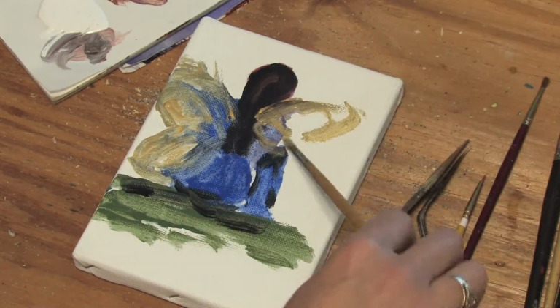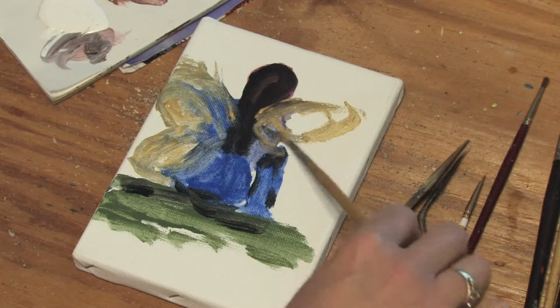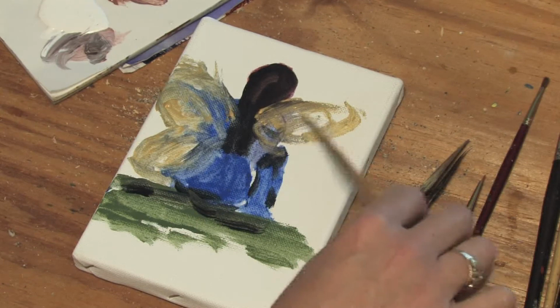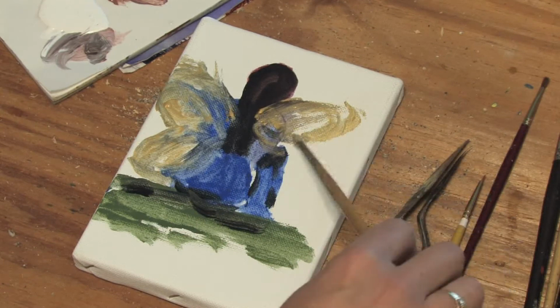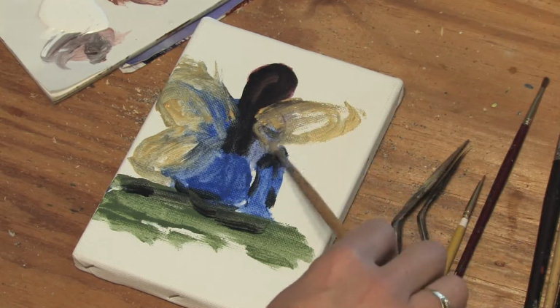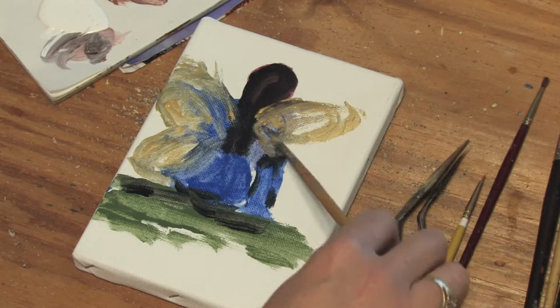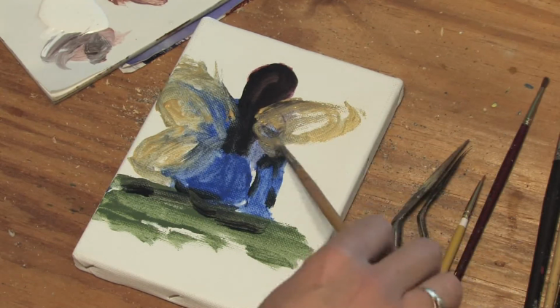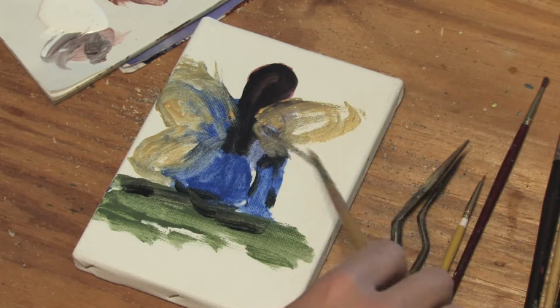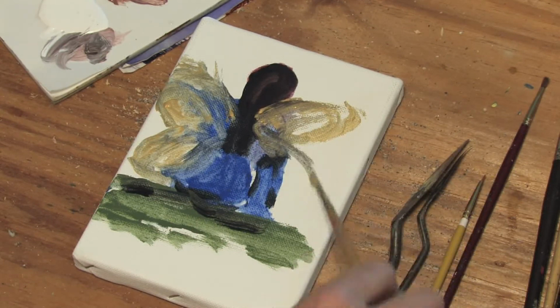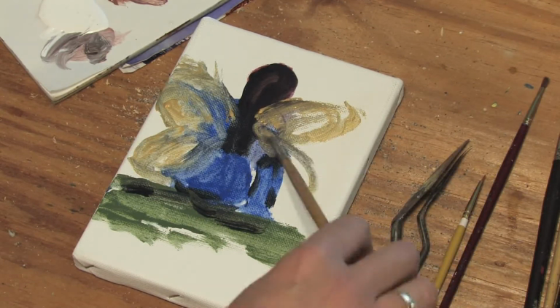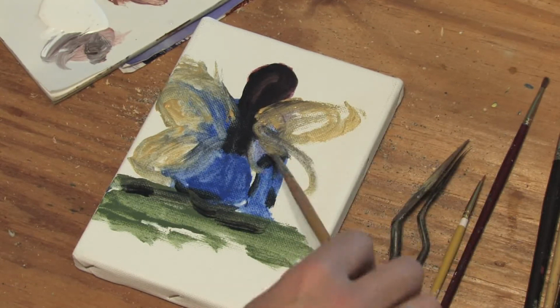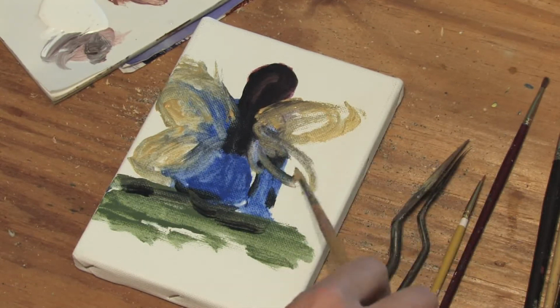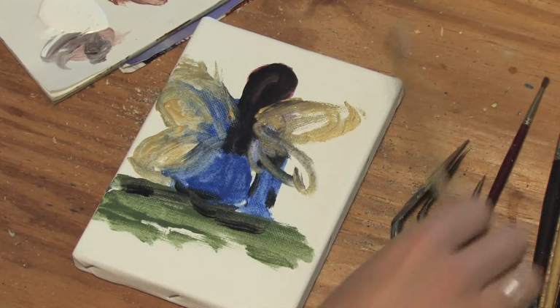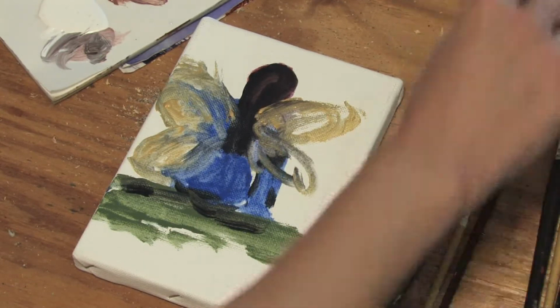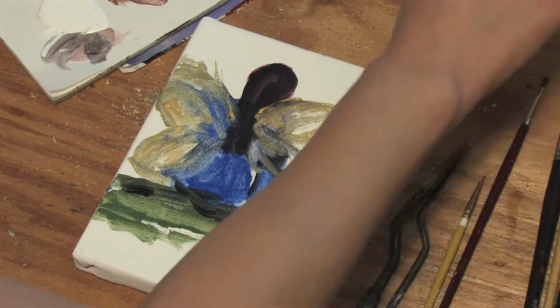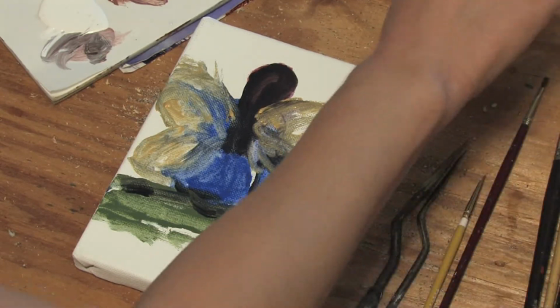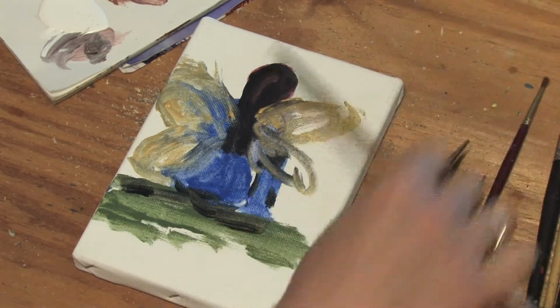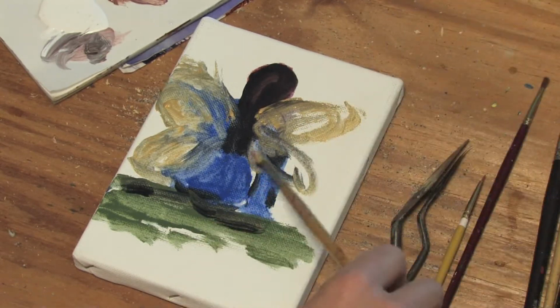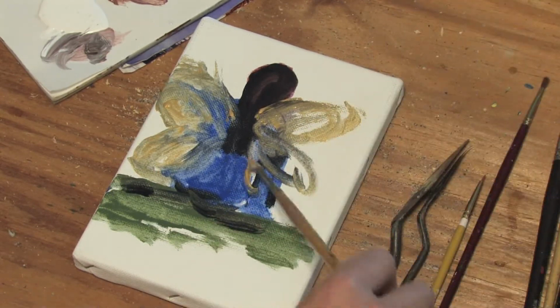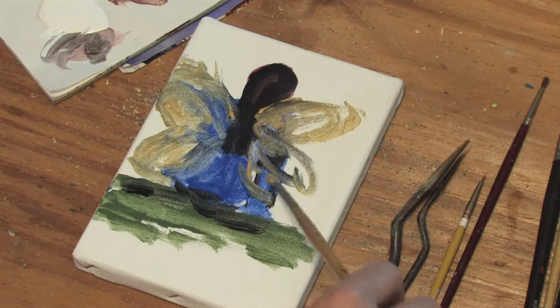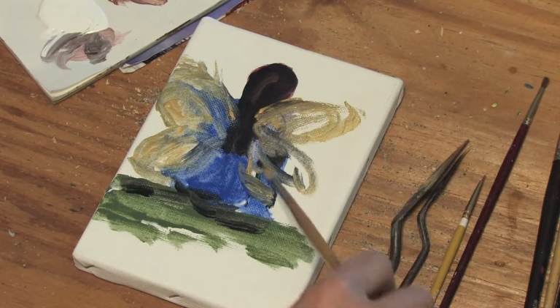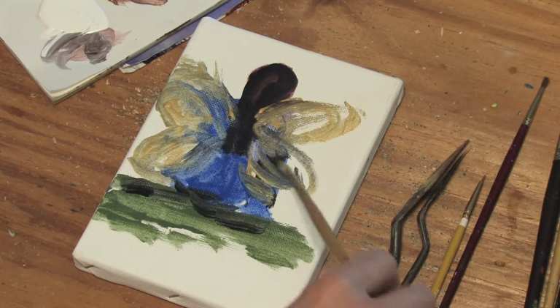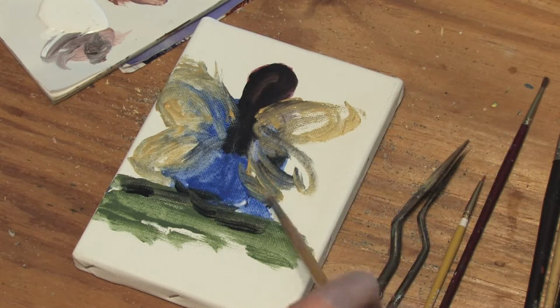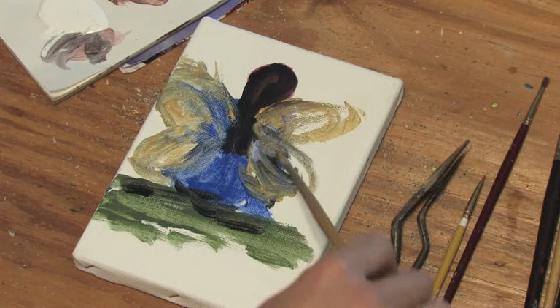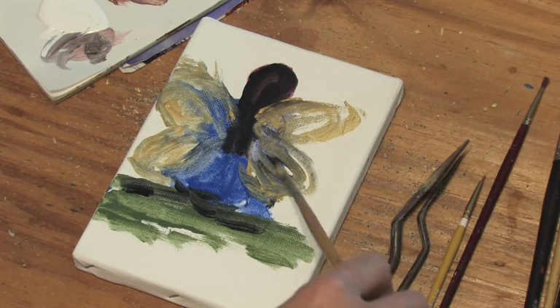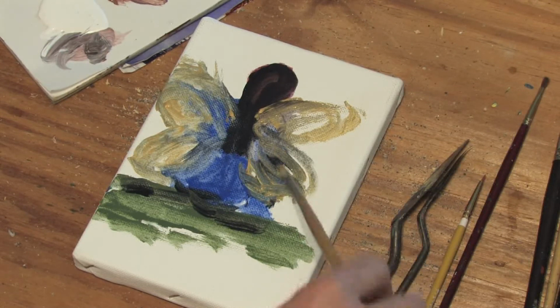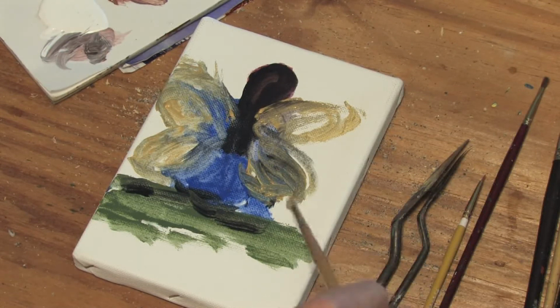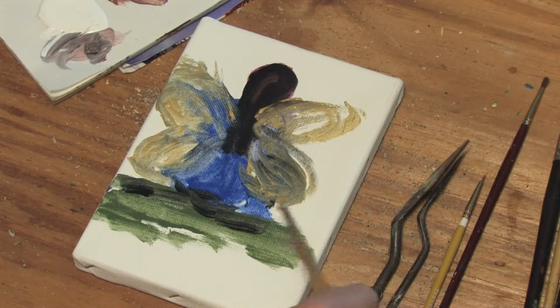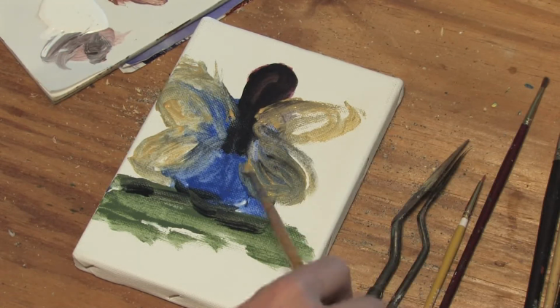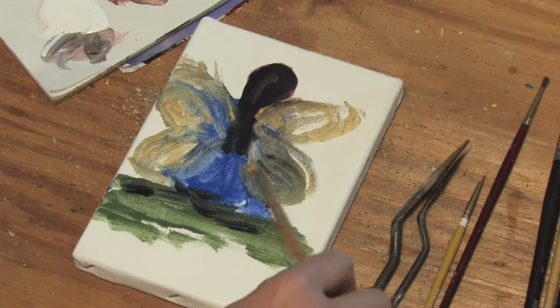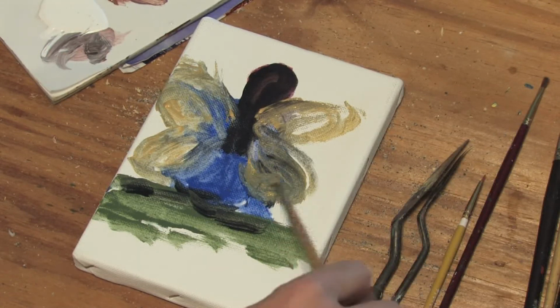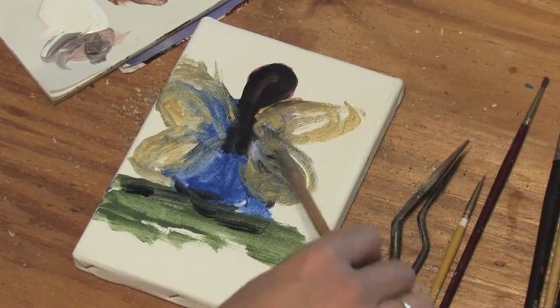I'm making her wings gold, just for fun. They can be any color you want — silver, bronze. They can show rank, age, anything you'd like.